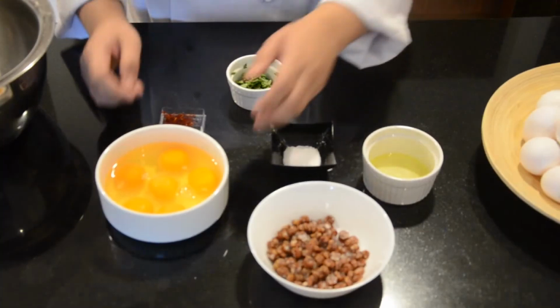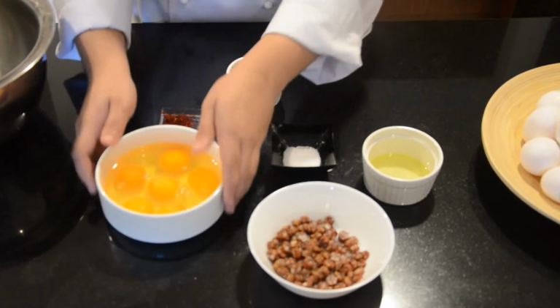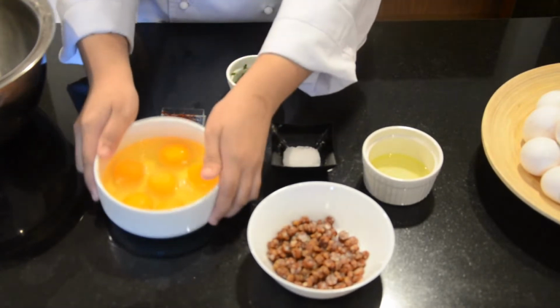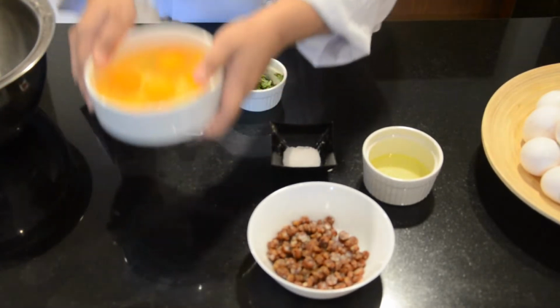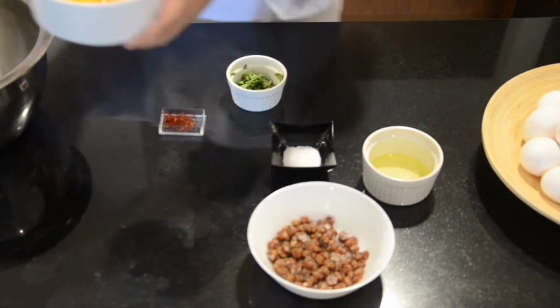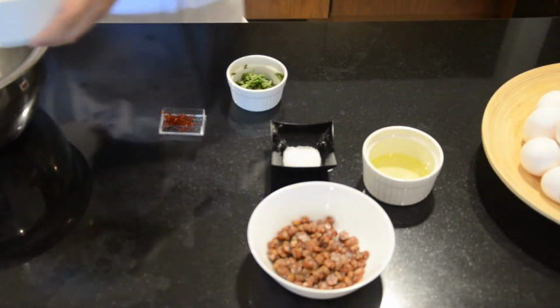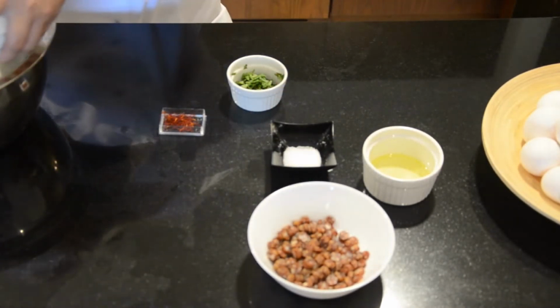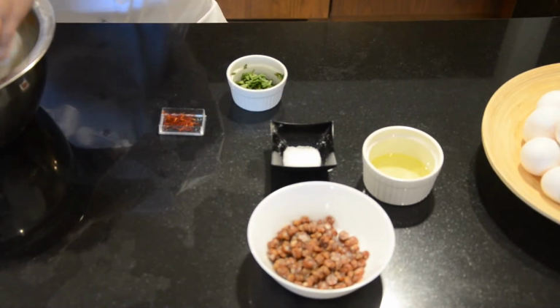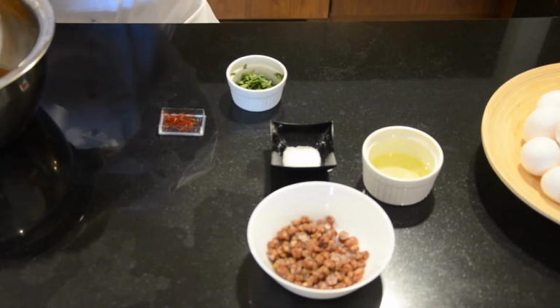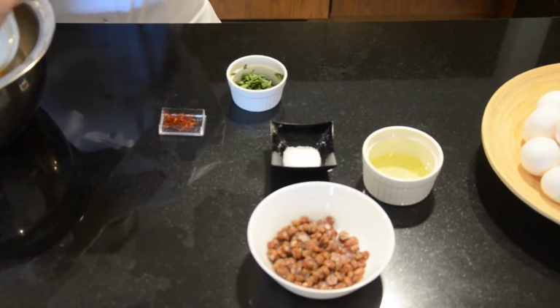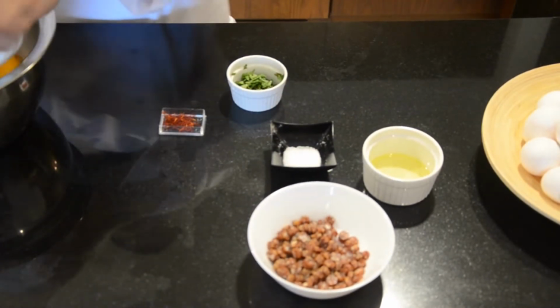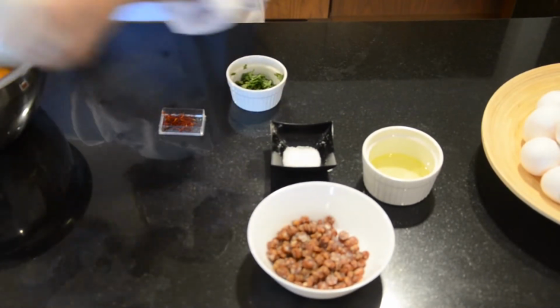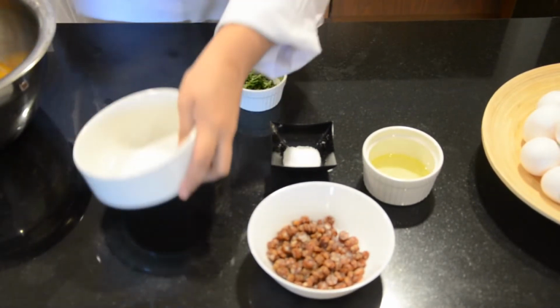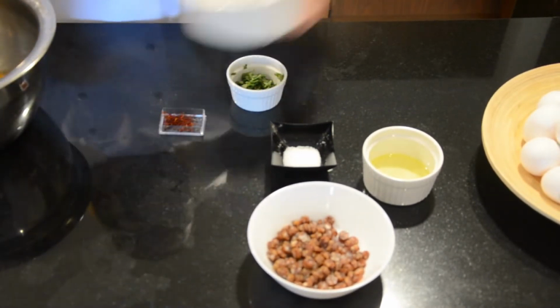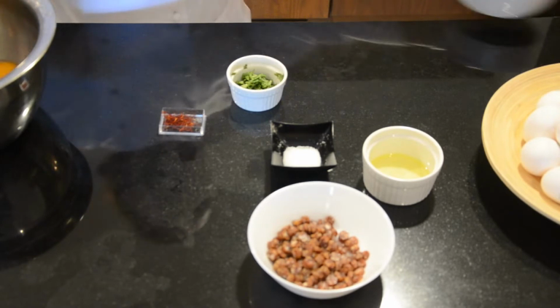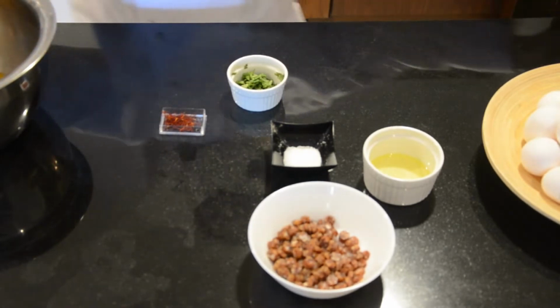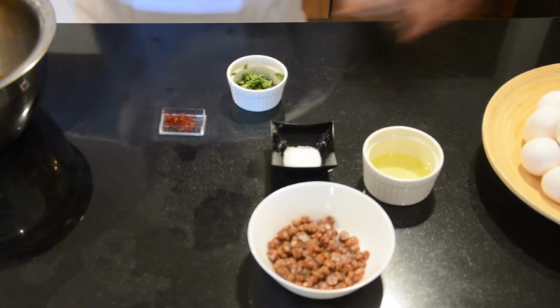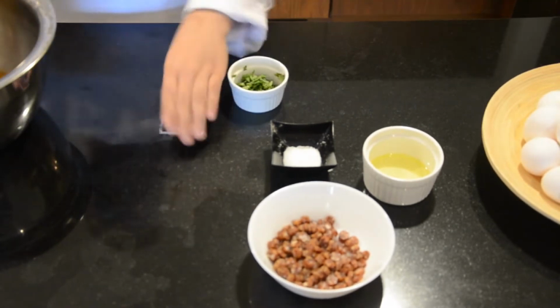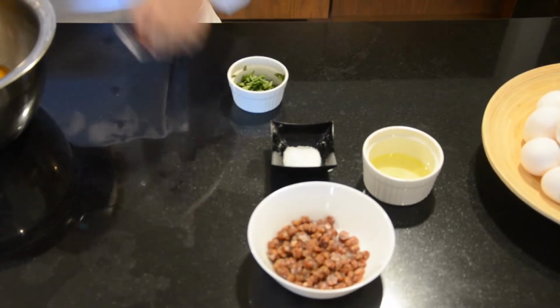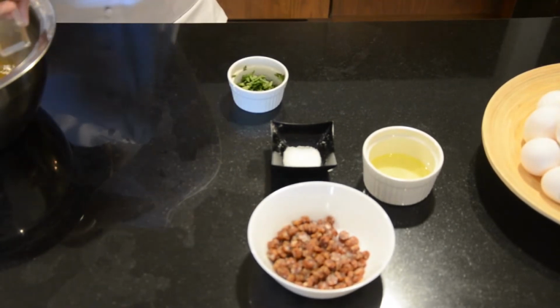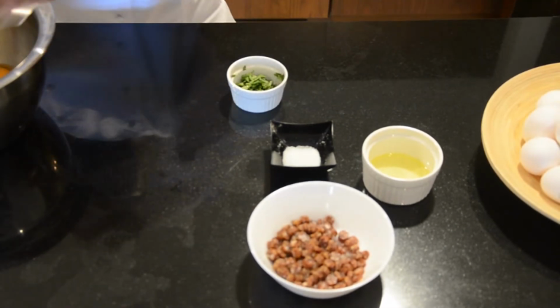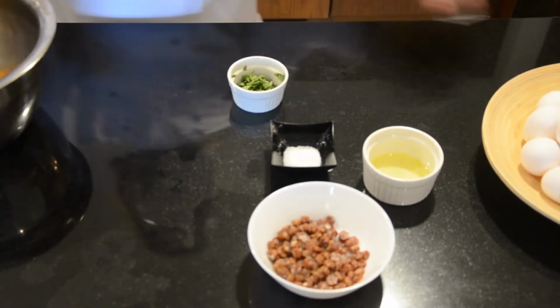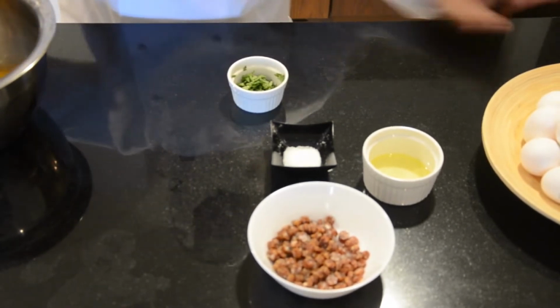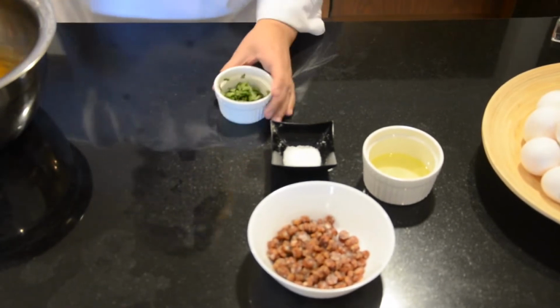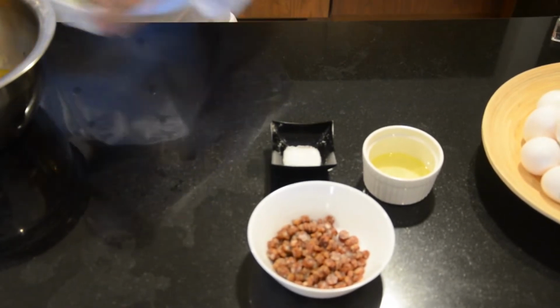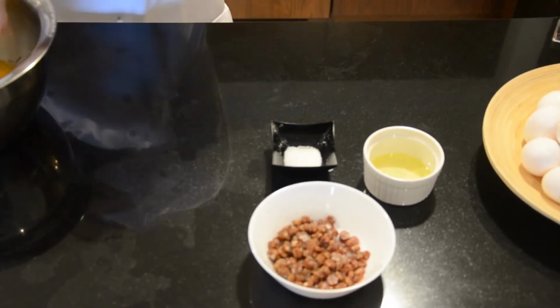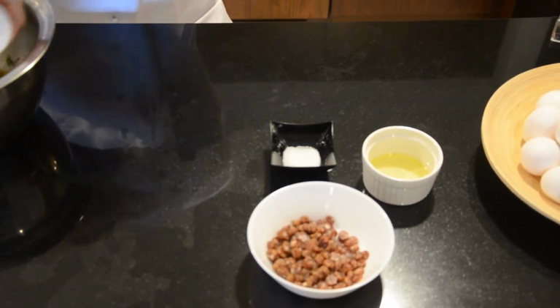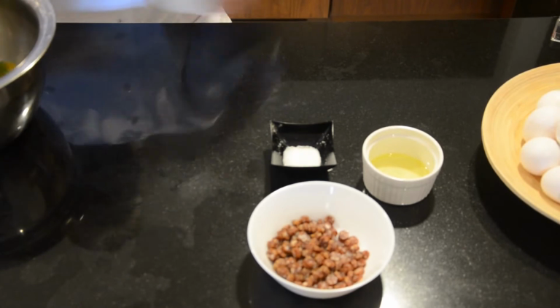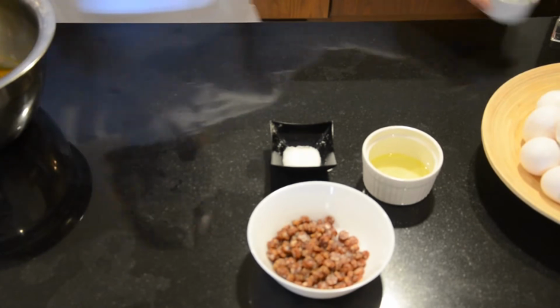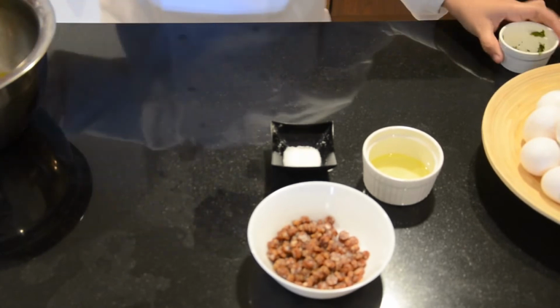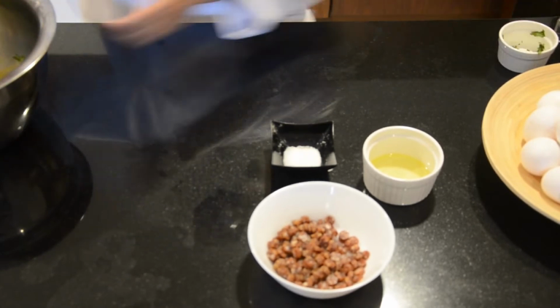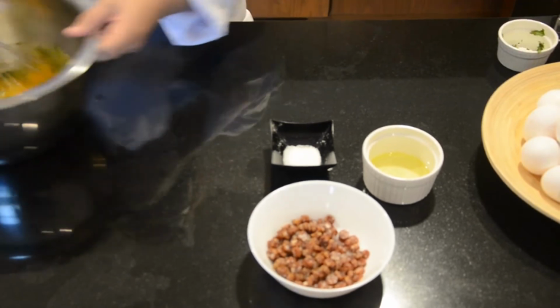Now, whisk the eggs and saffron, and parsley, on high speed.